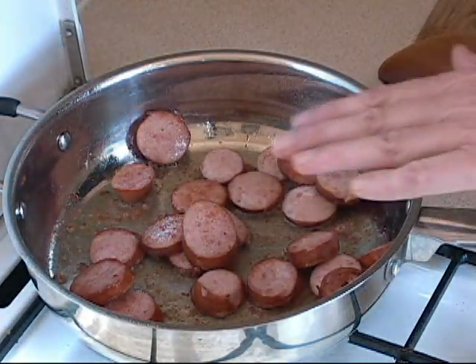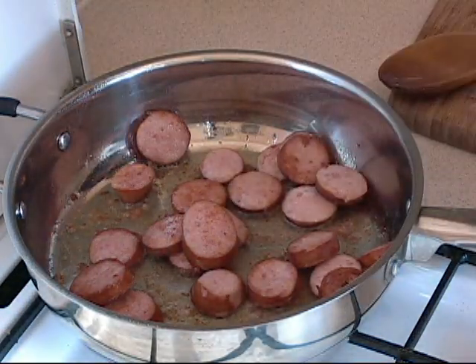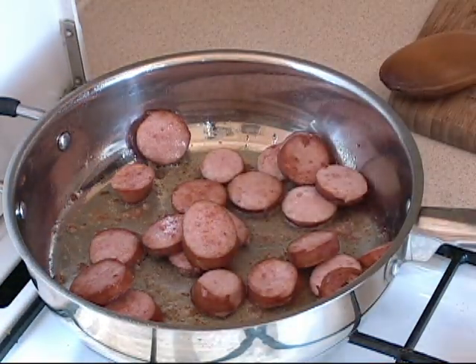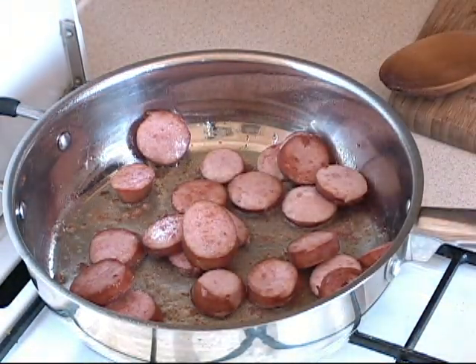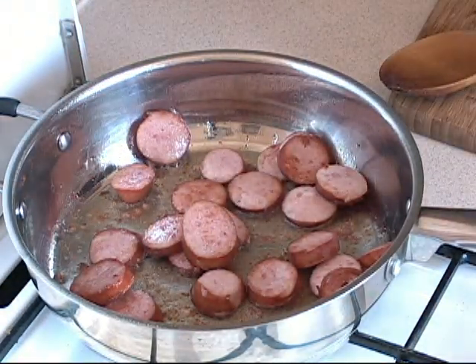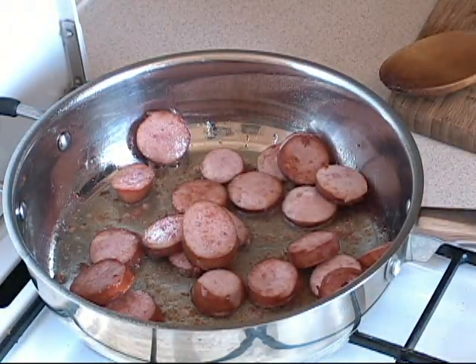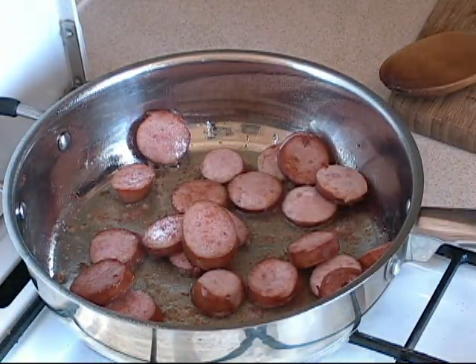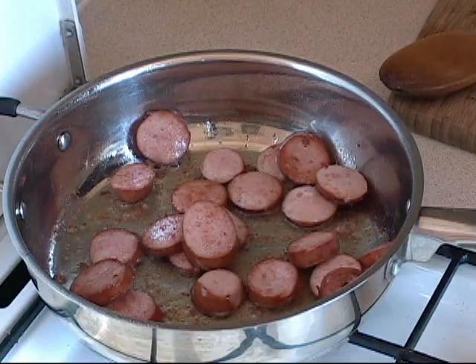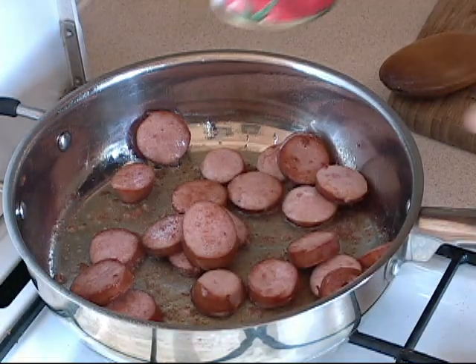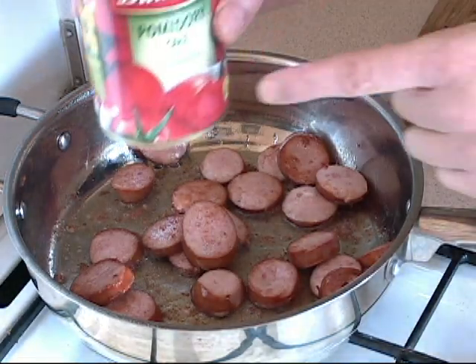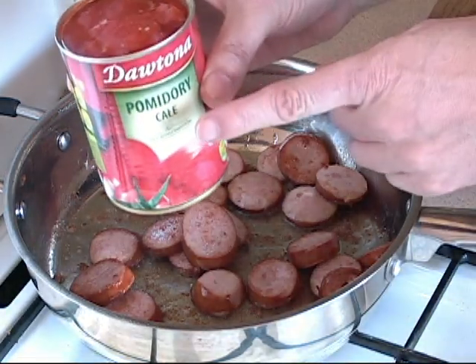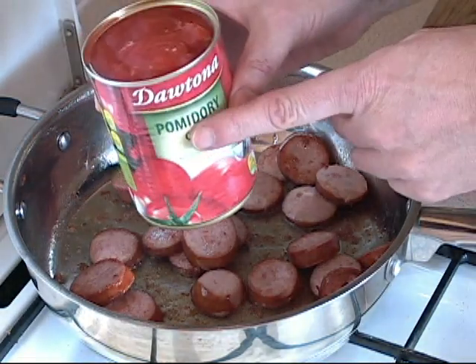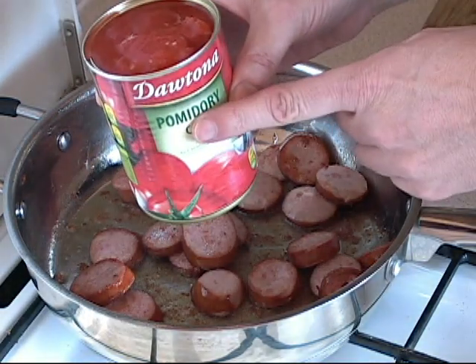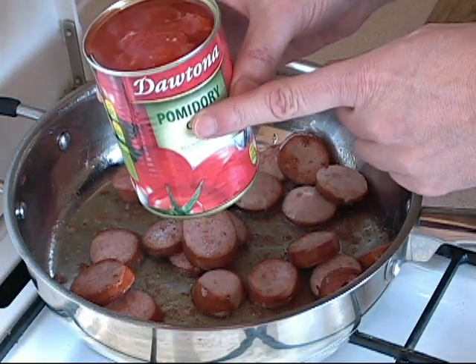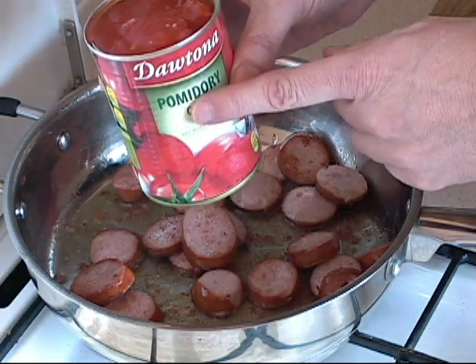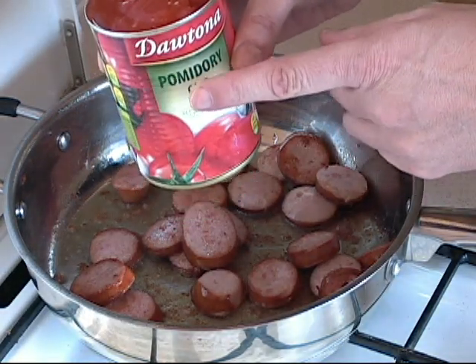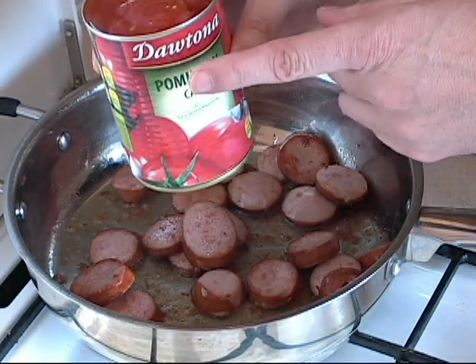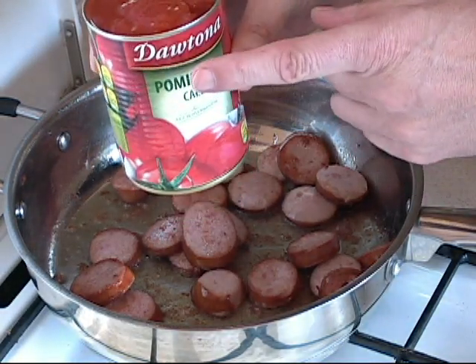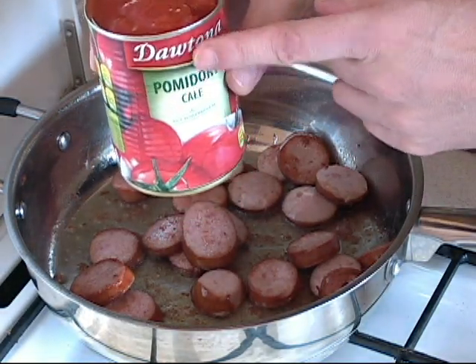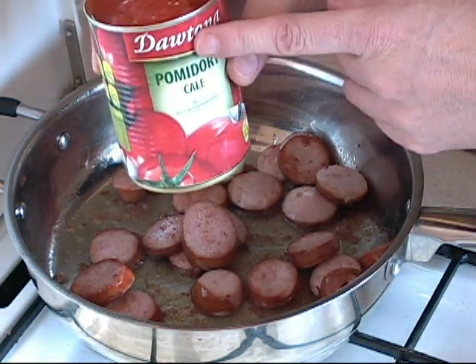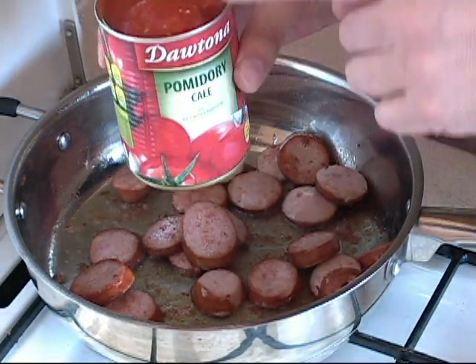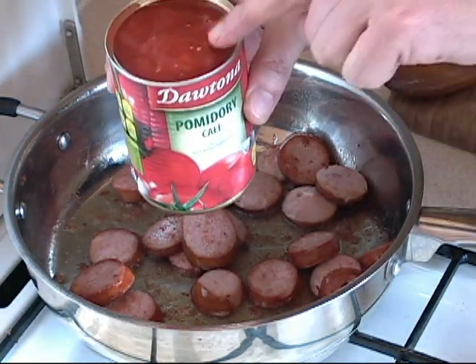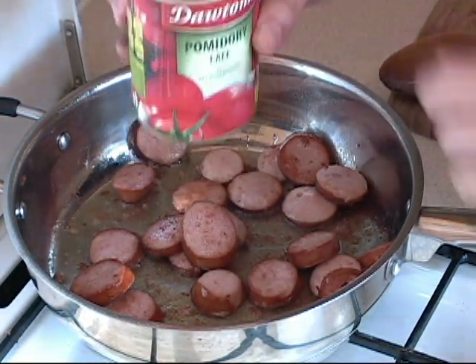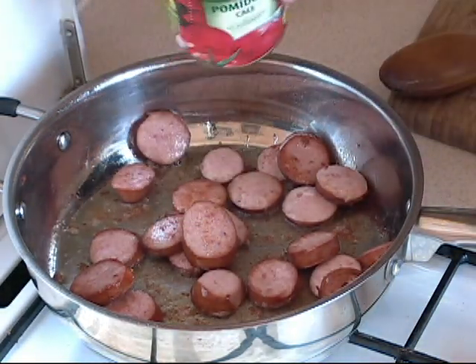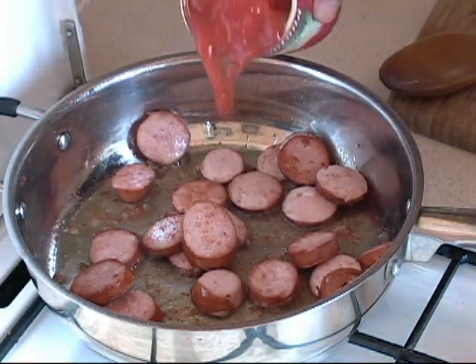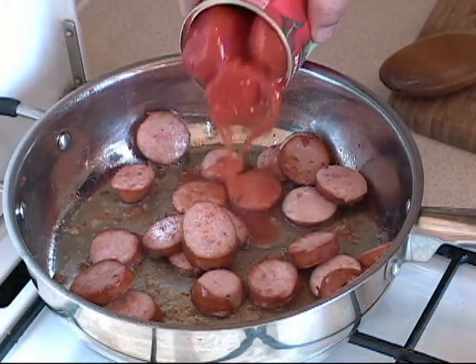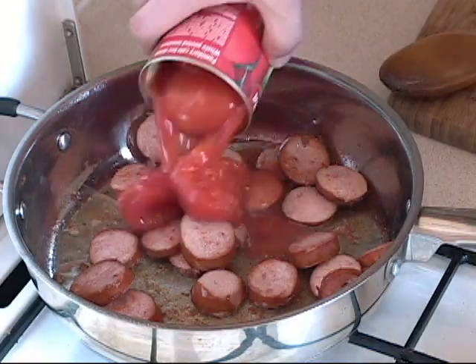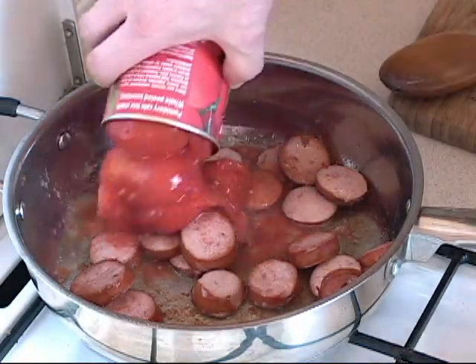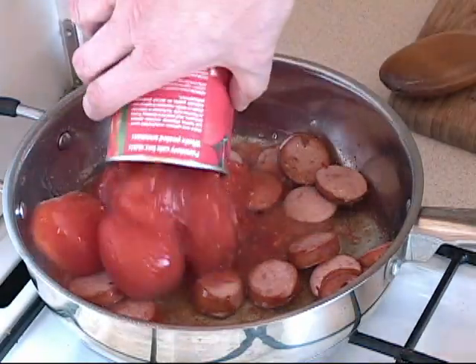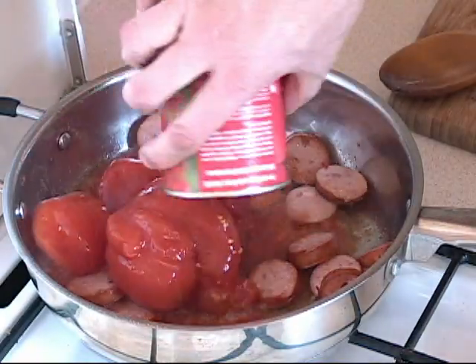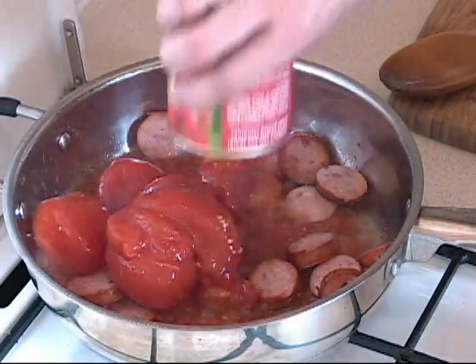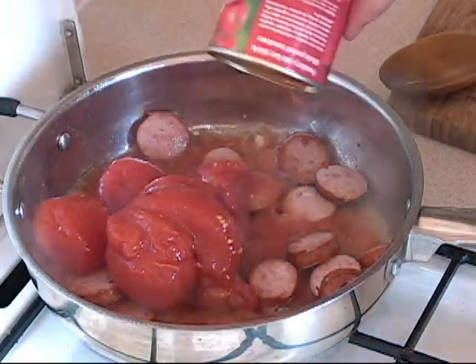Now I take one can of tomatoes — whole tomatoes. These are Italian tomatoes. And I just put them in.